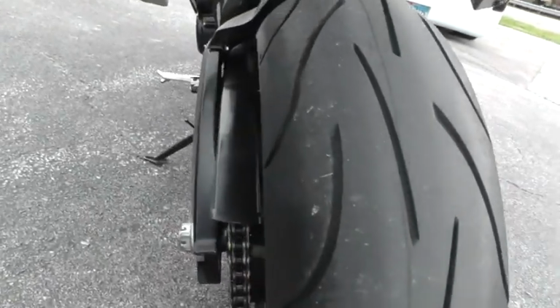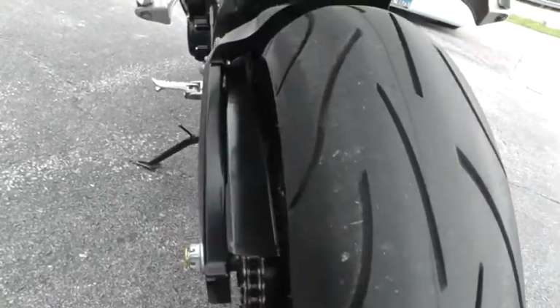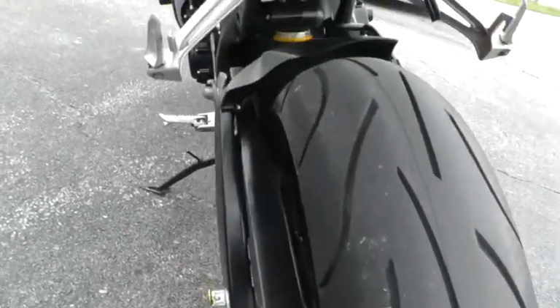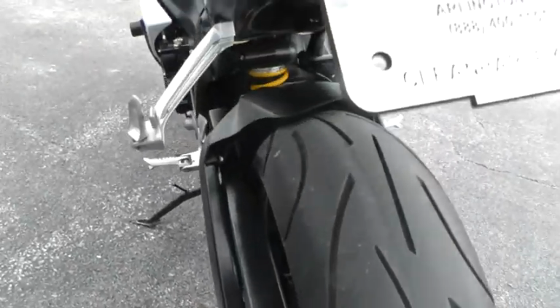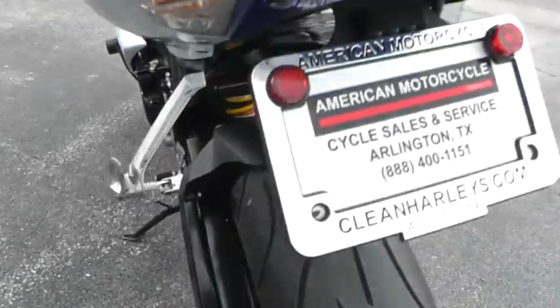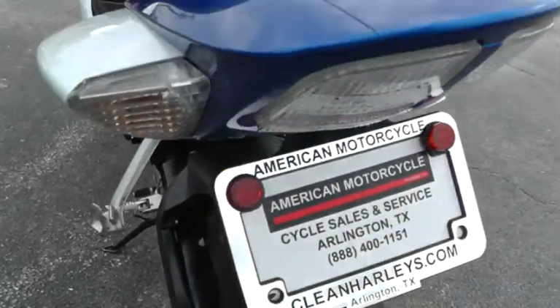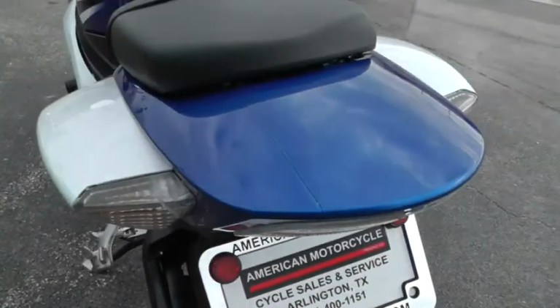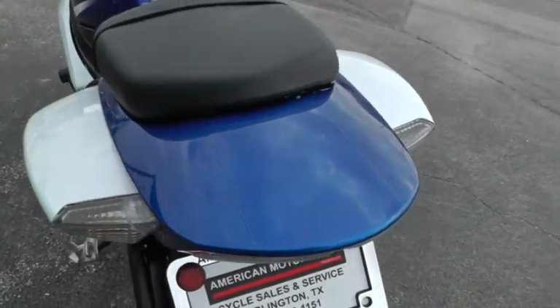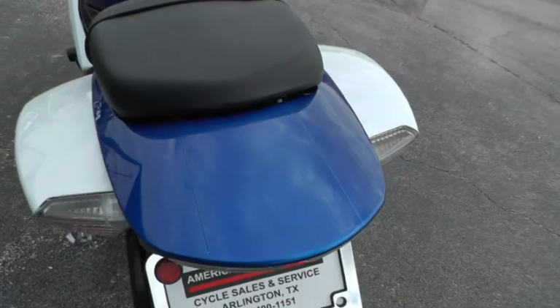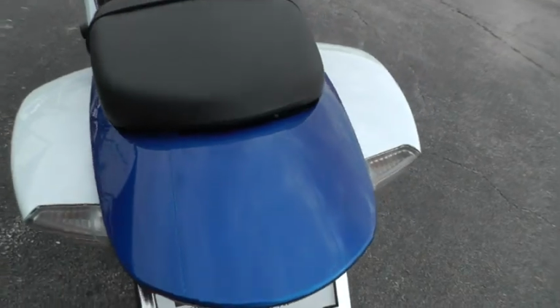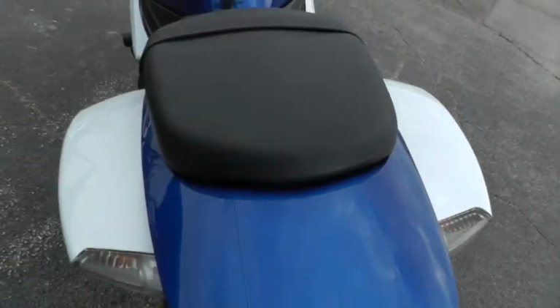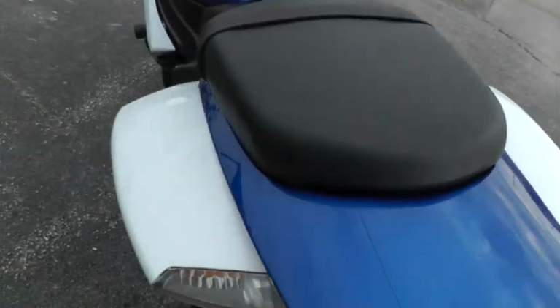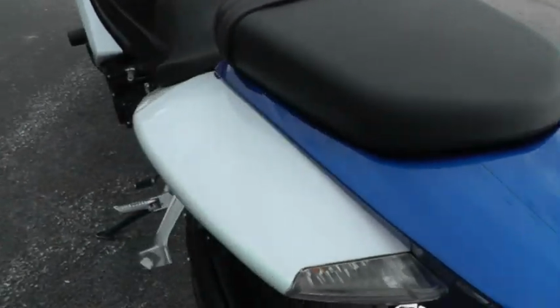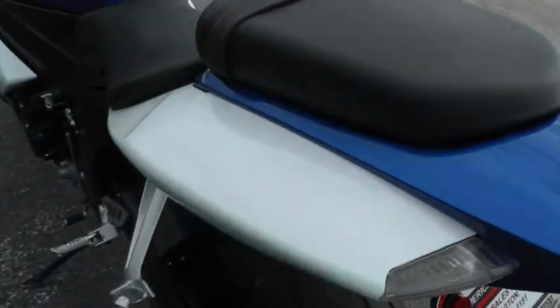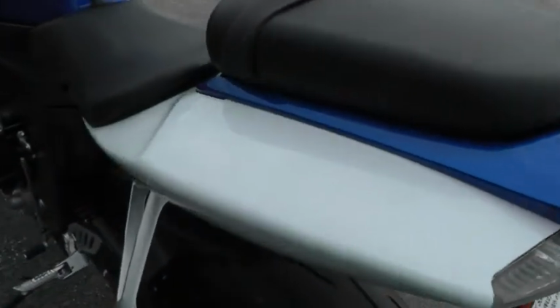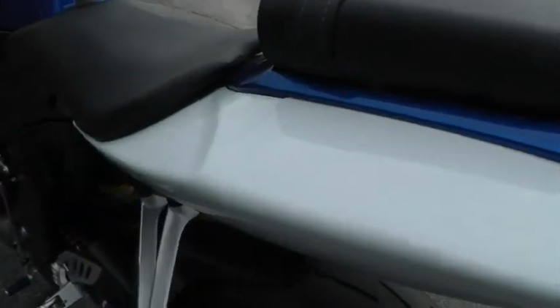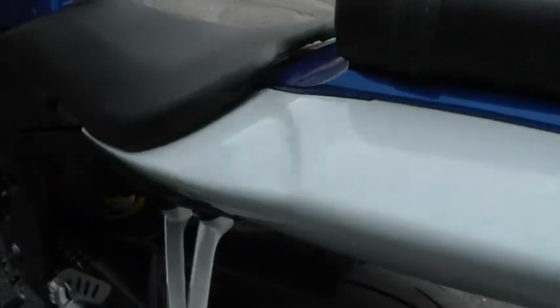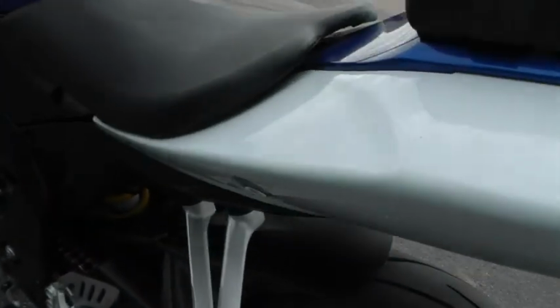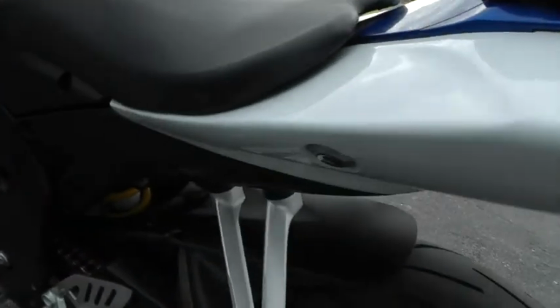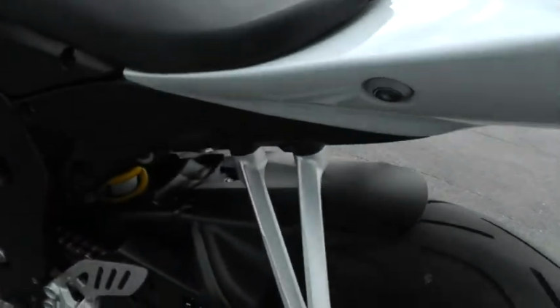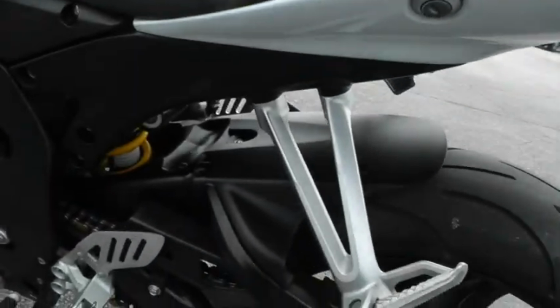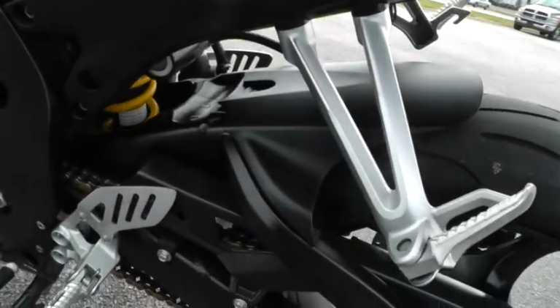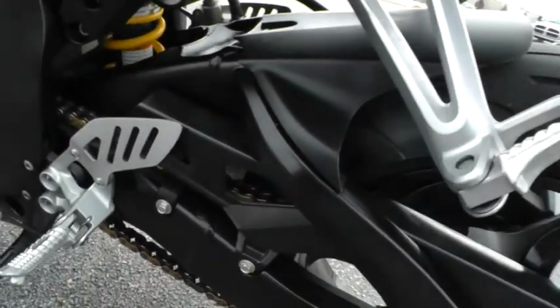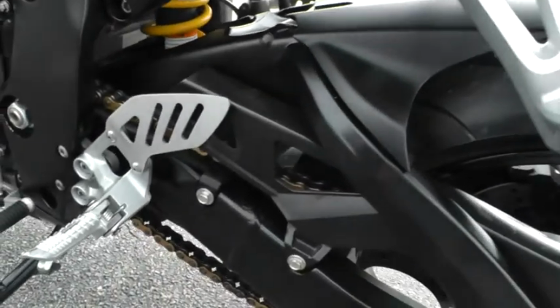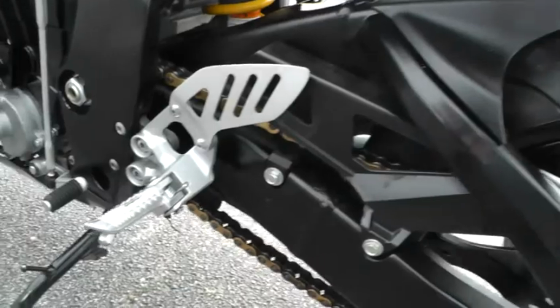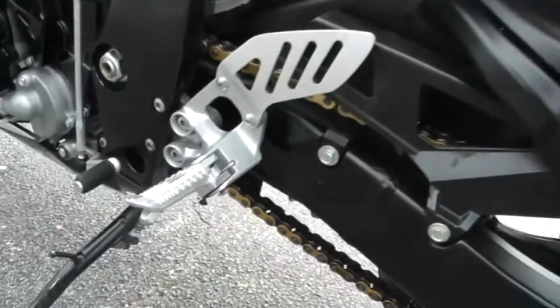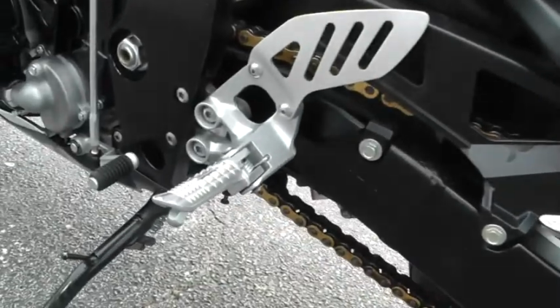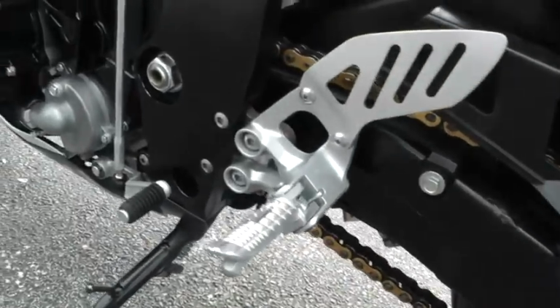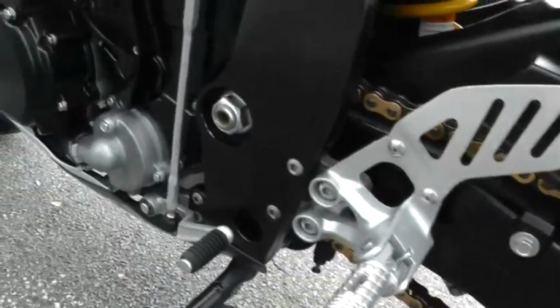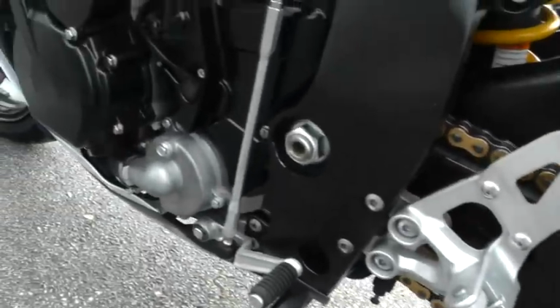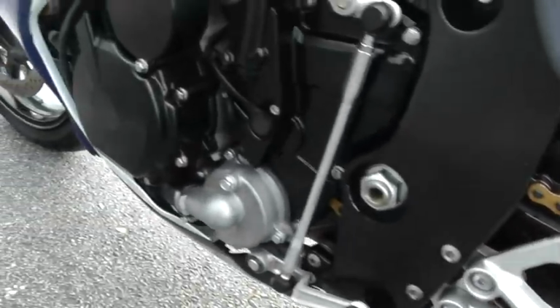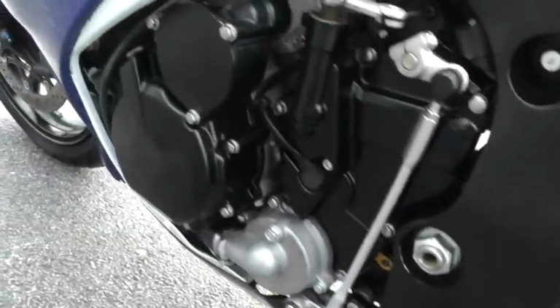The bike looks good. It doesn't look like it's ever been down. I didn't see any kind of indication of scratching or scrubbing or anything on the pavement.